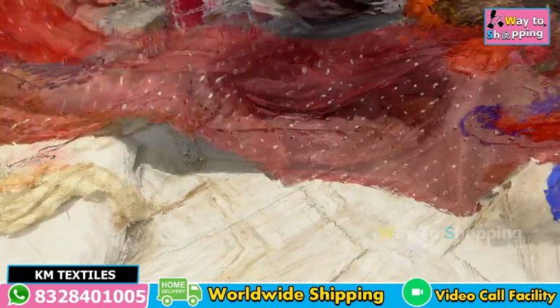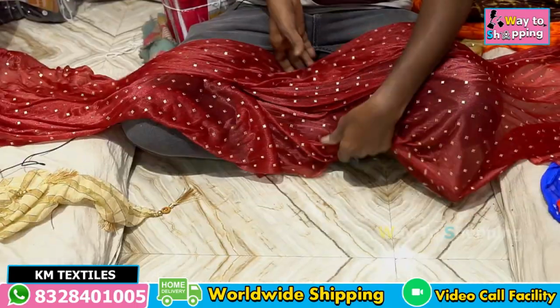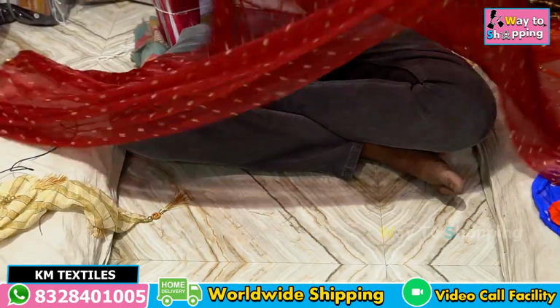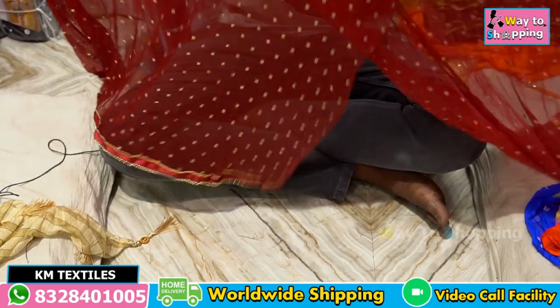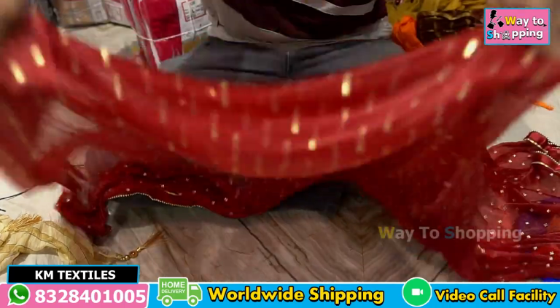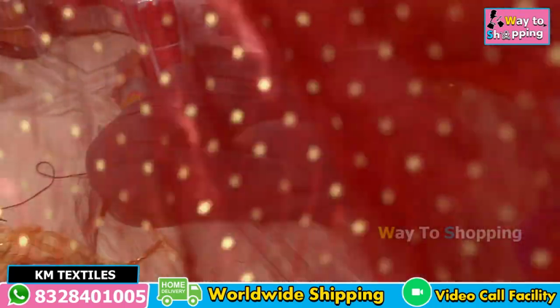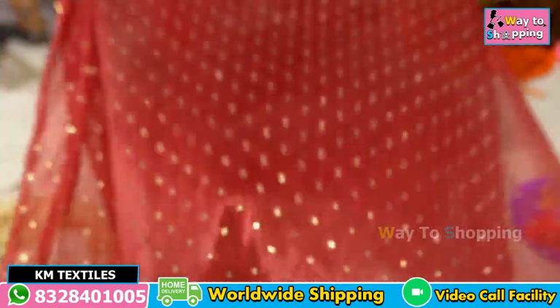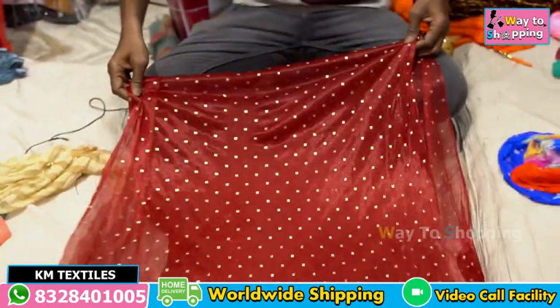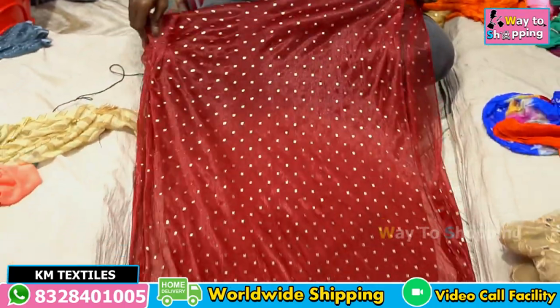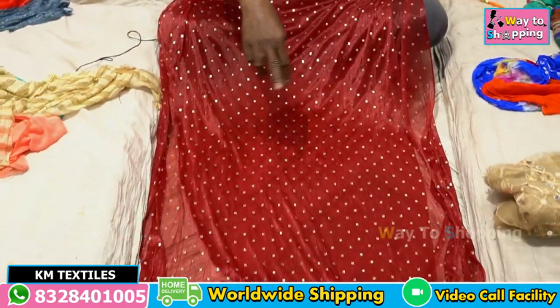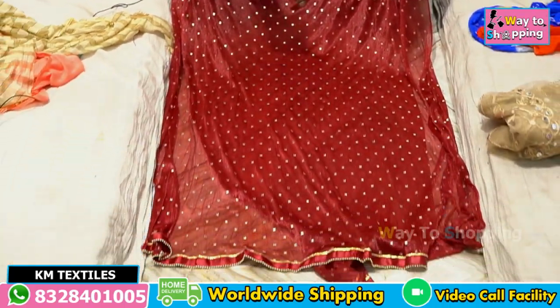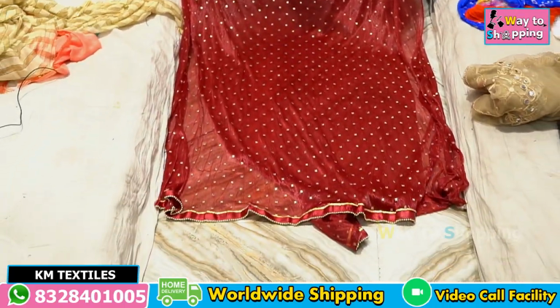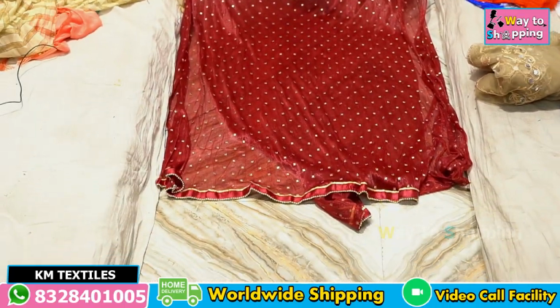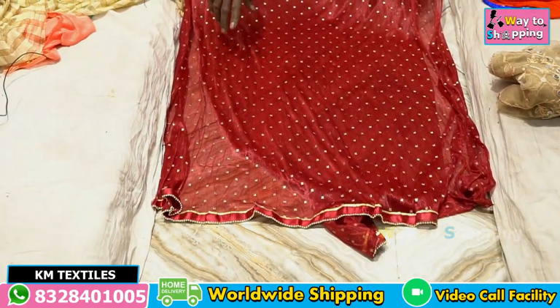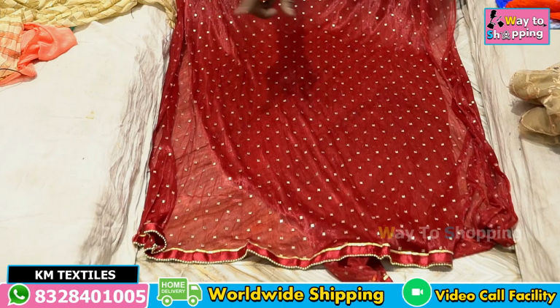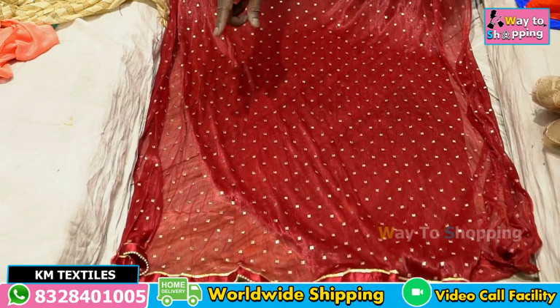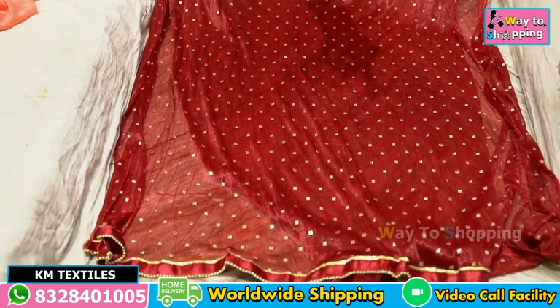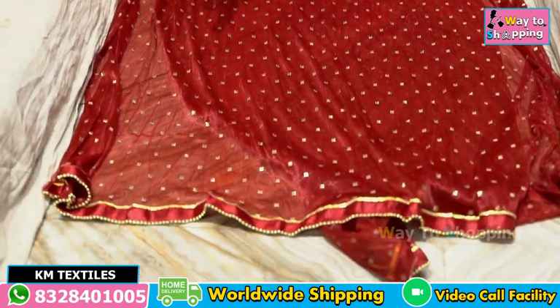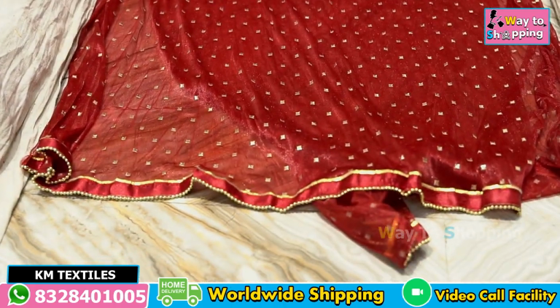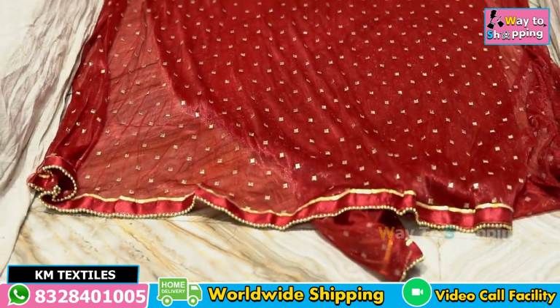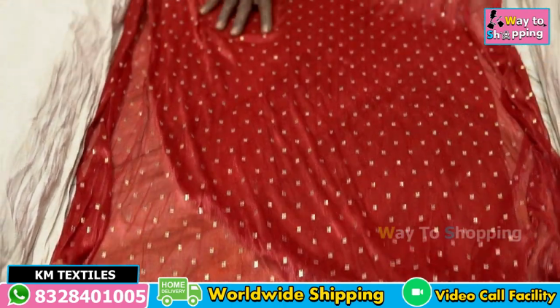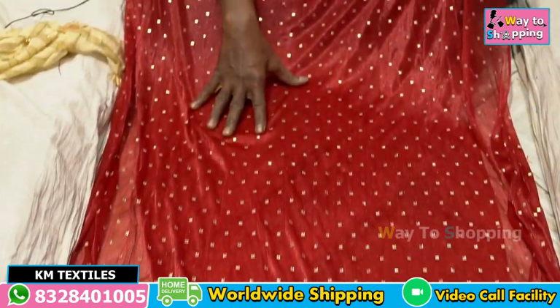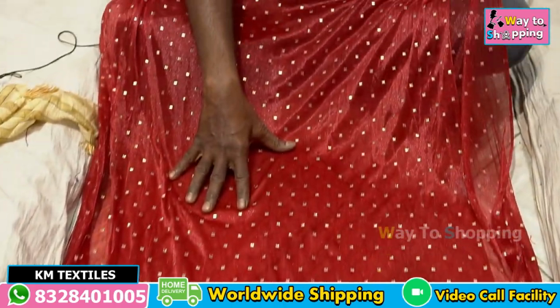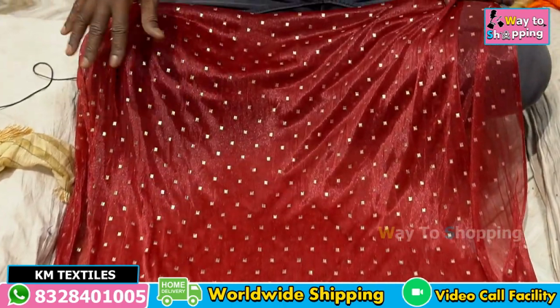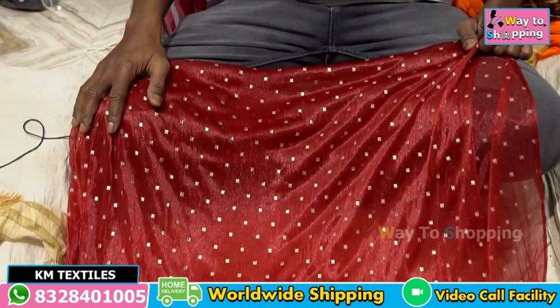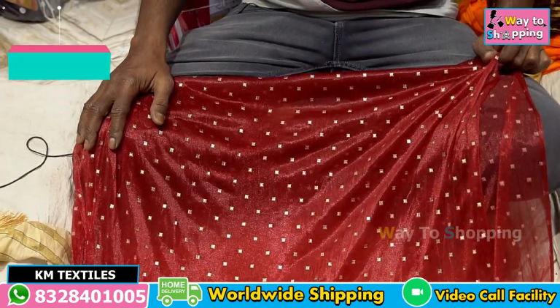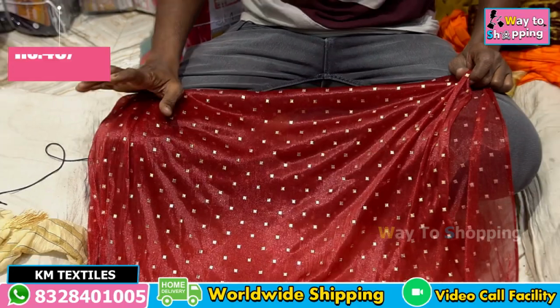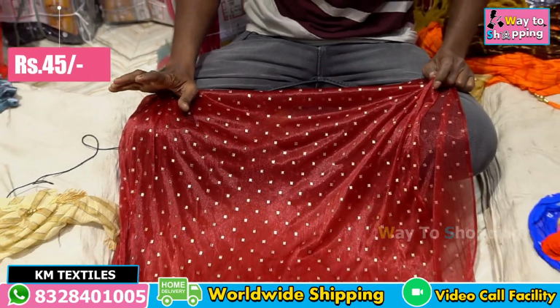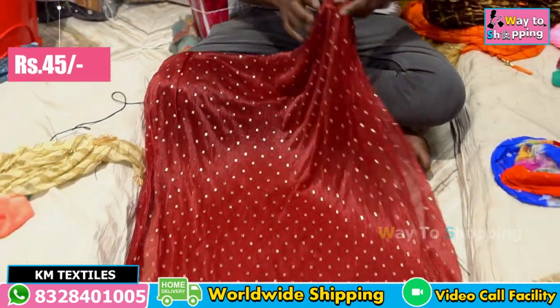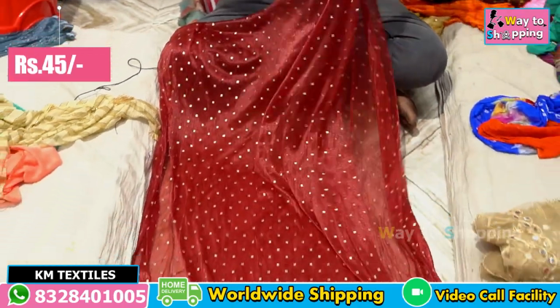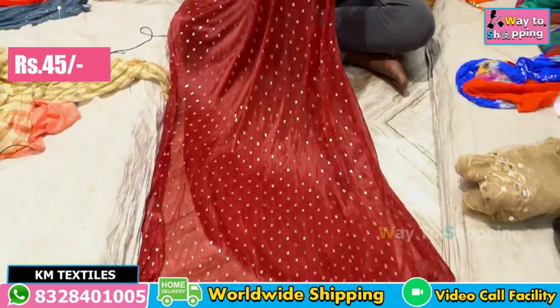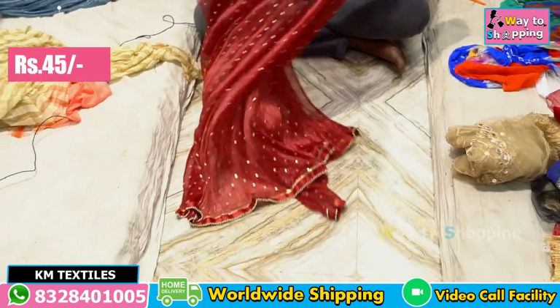This is a rabbit stand. It is a color to color bottle. It is golden. It is a random size — 35 inch, 40 cars. It costs 45 rupees.